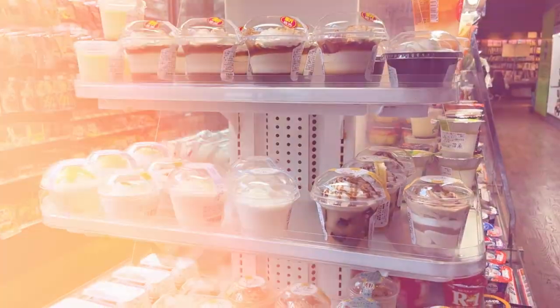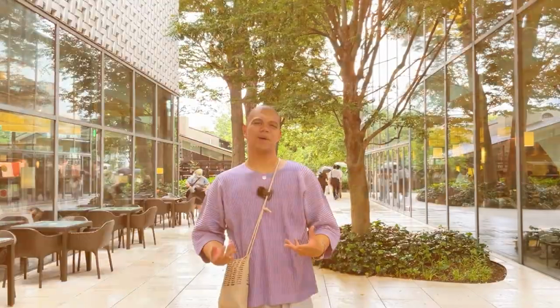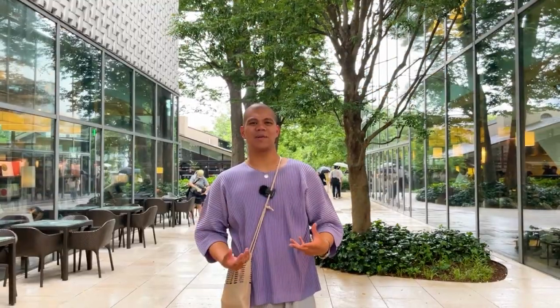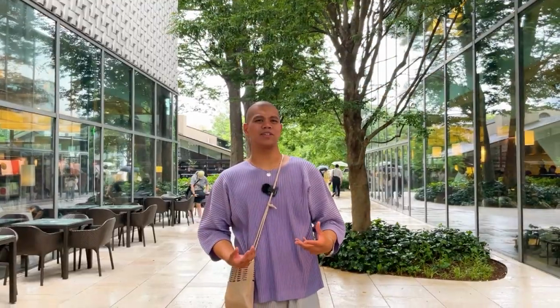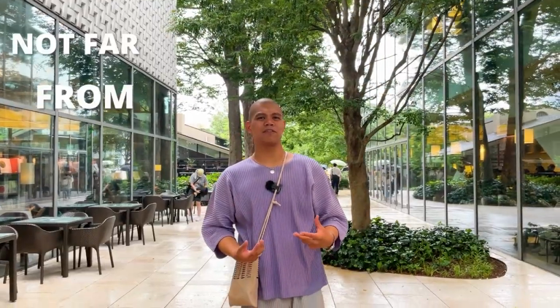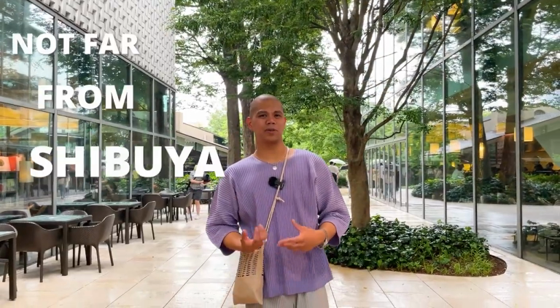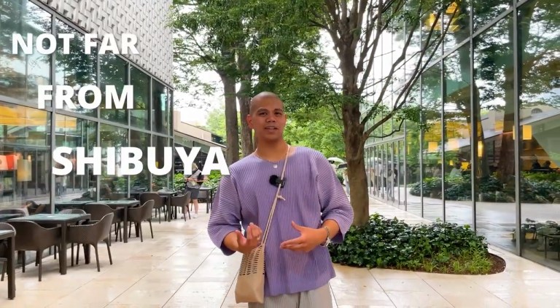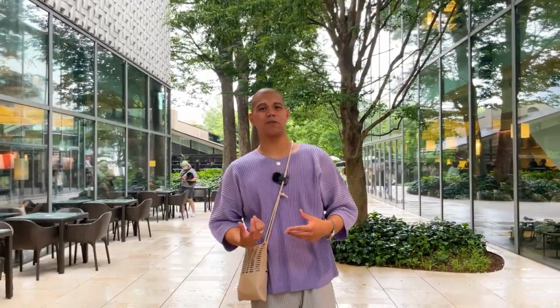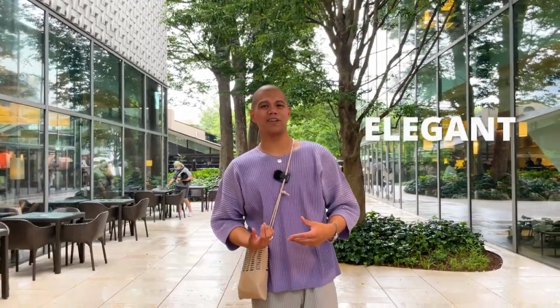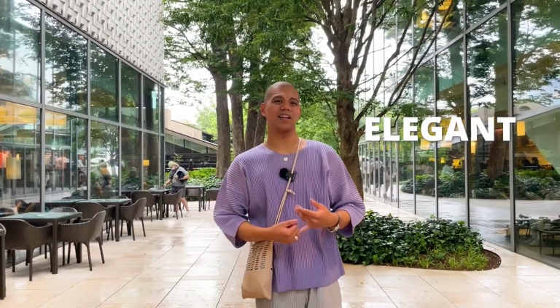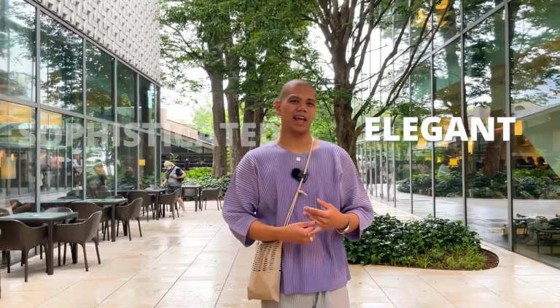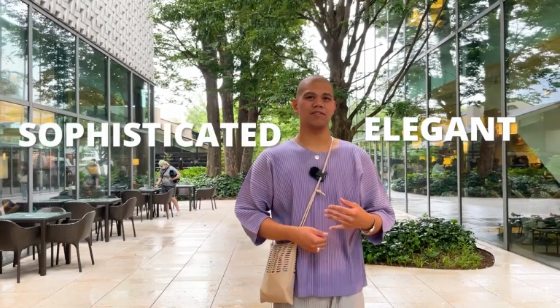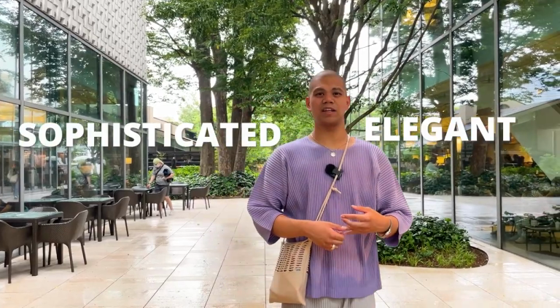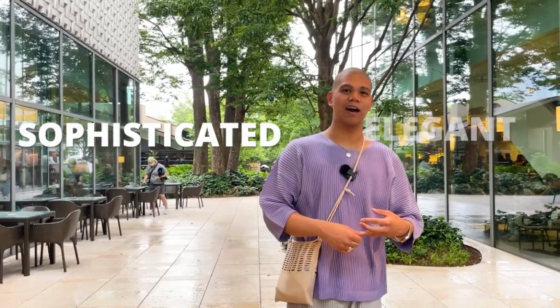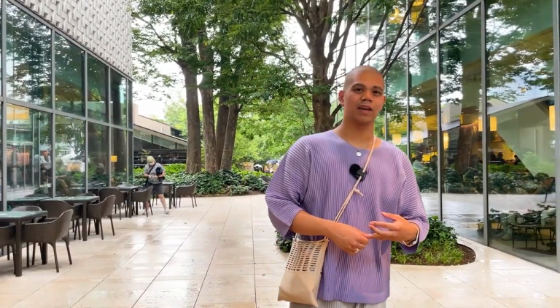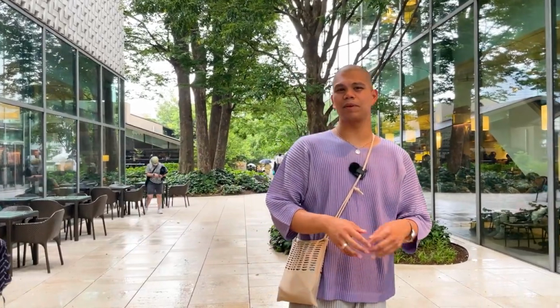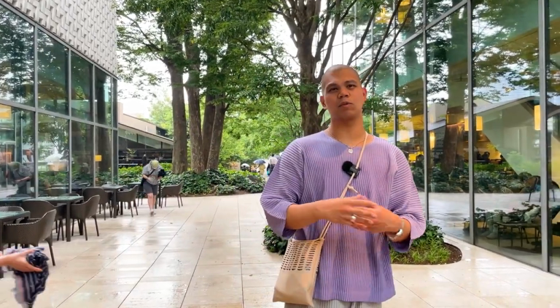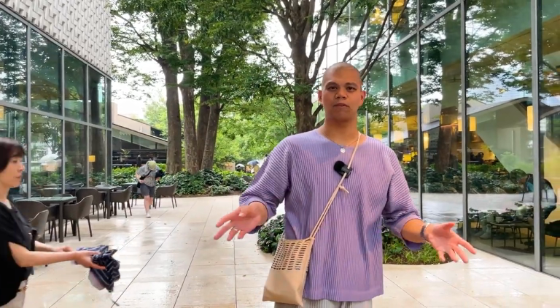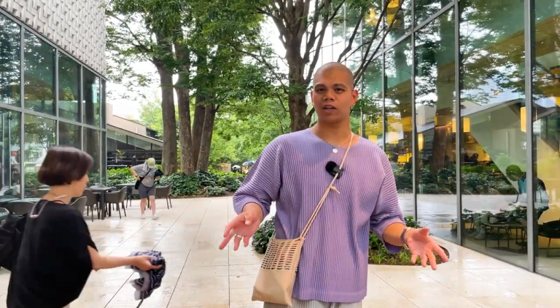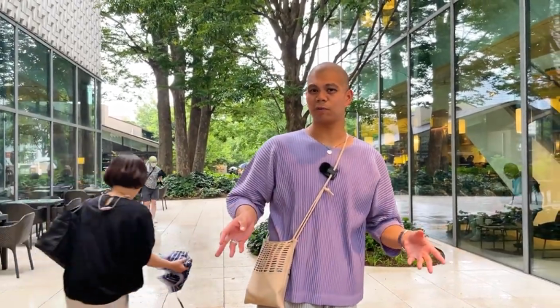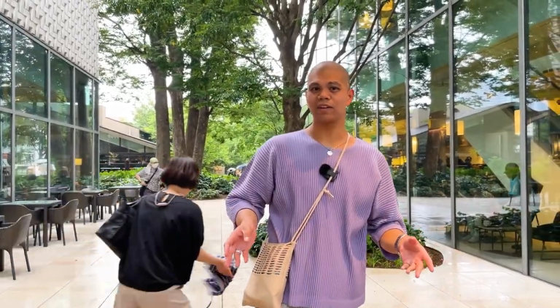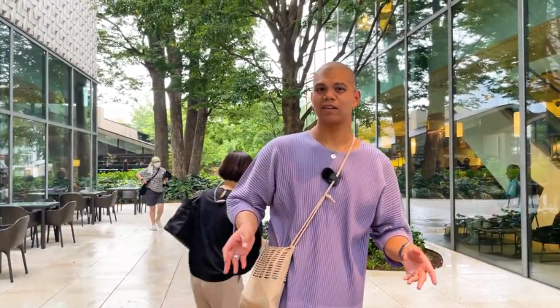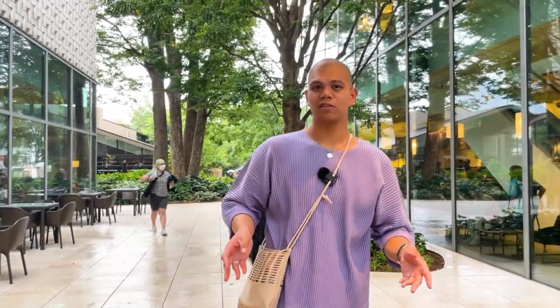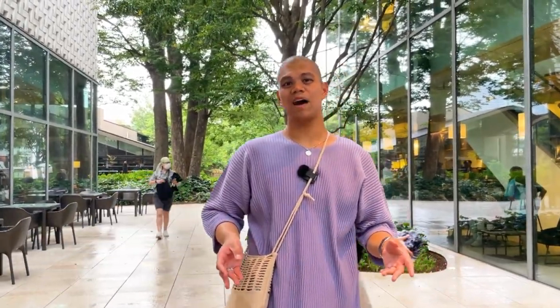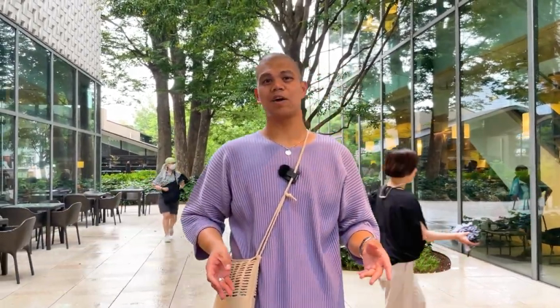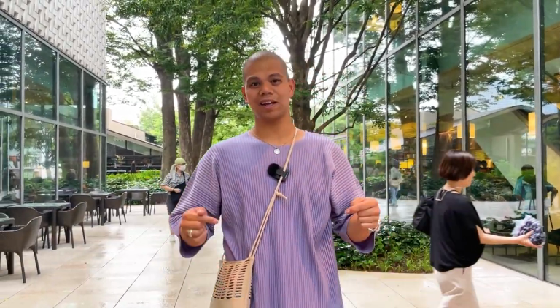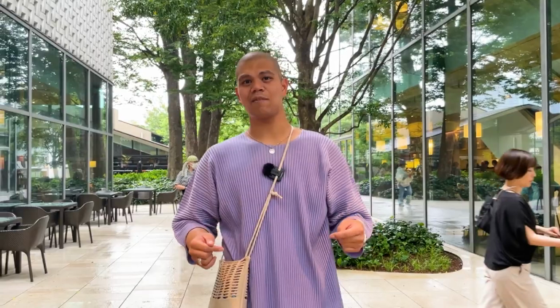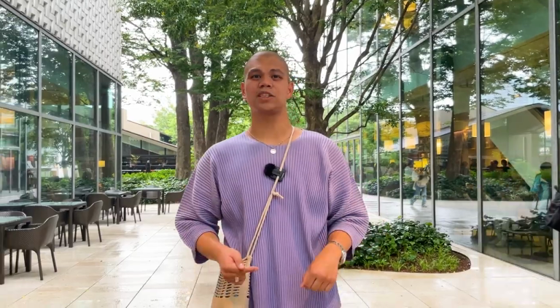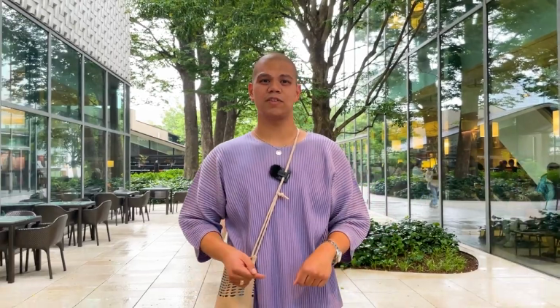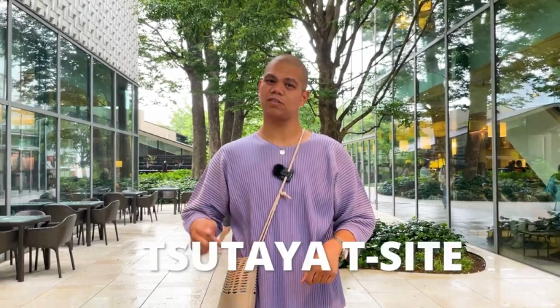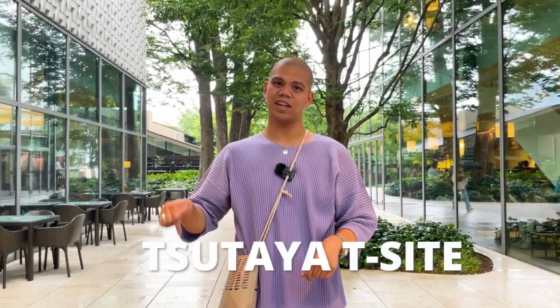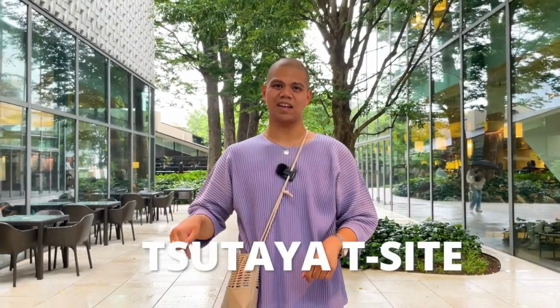Daikanyama is a neighborhood near Shibuya that's known for its elegant and sophisticated vibe, making it great for walking around and relaxing. So next time you come to Daikanyama, make sure you visit Tsutaya T-Site.